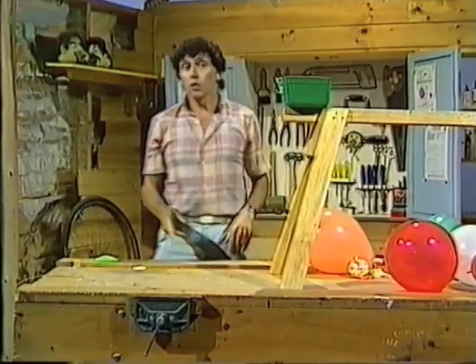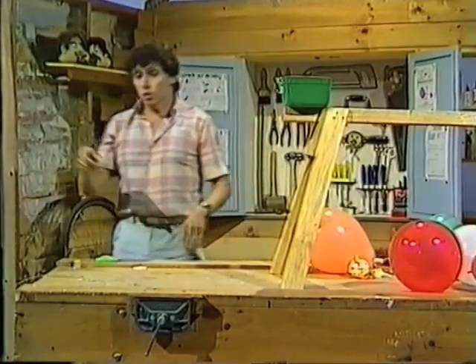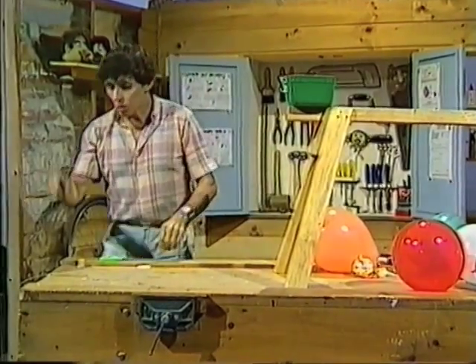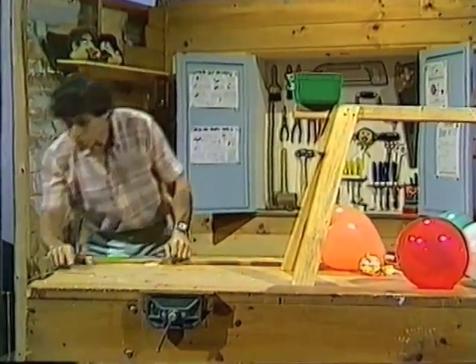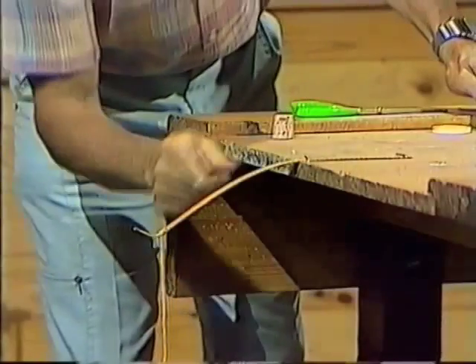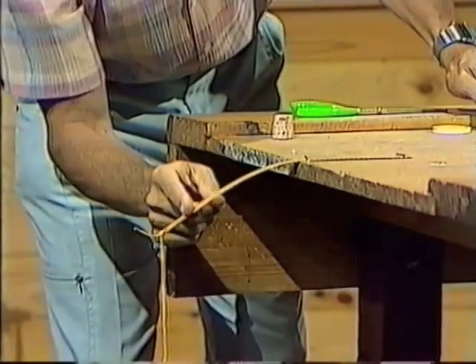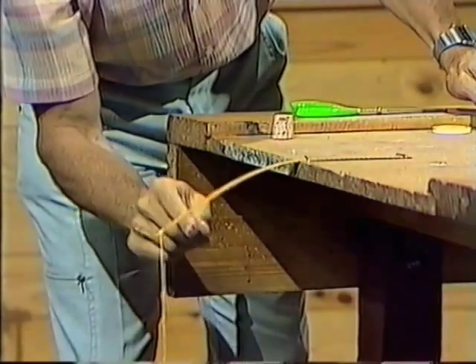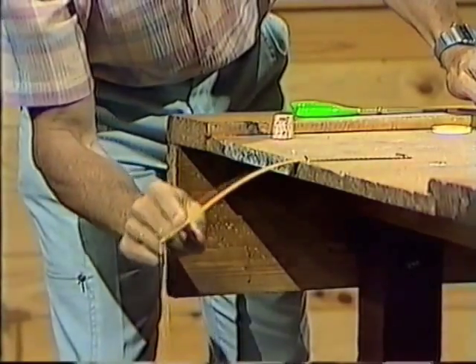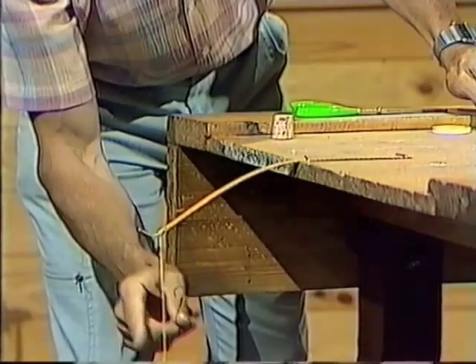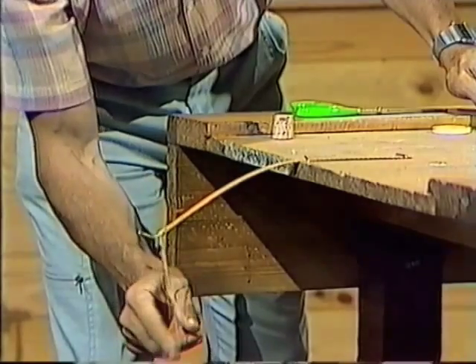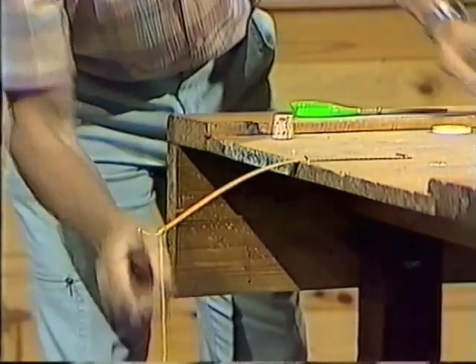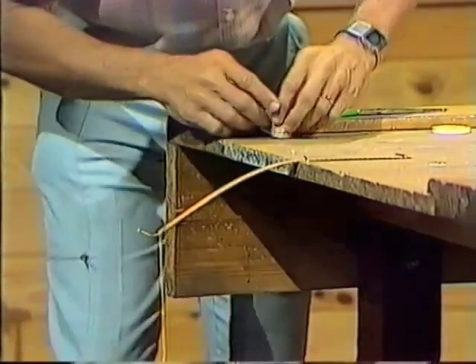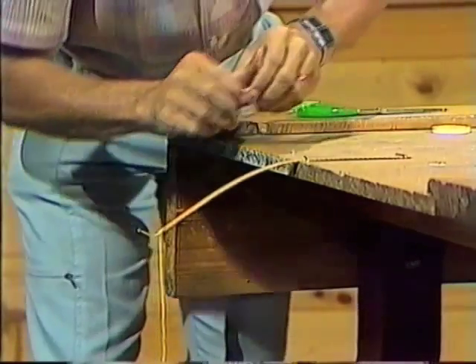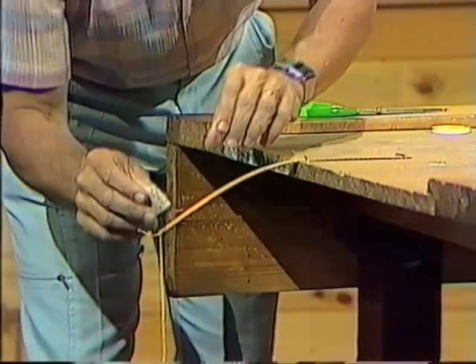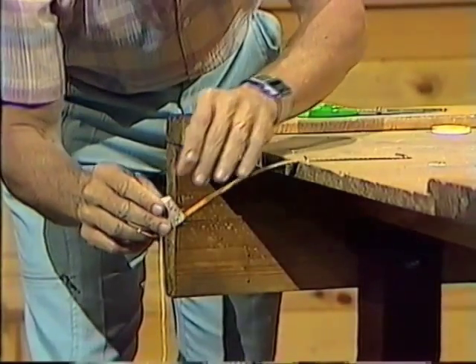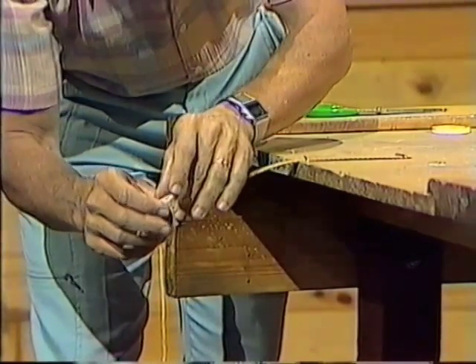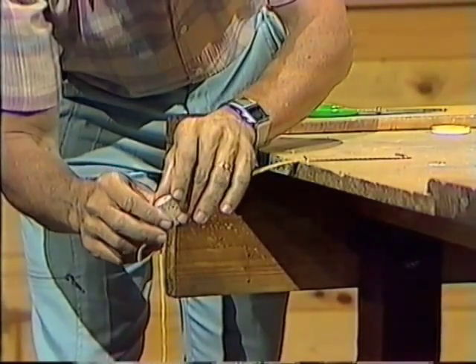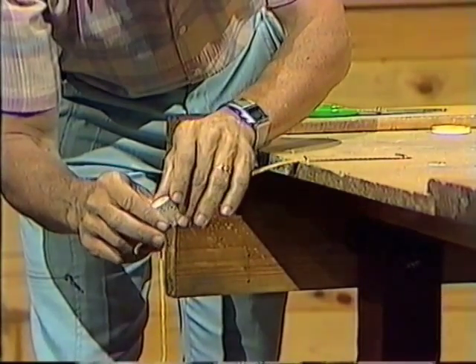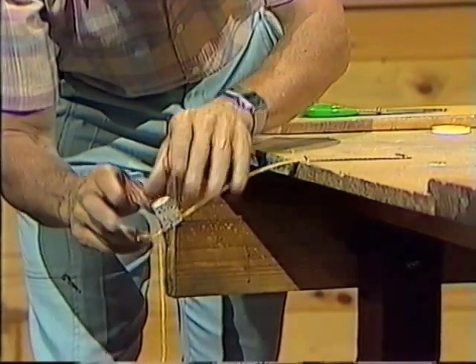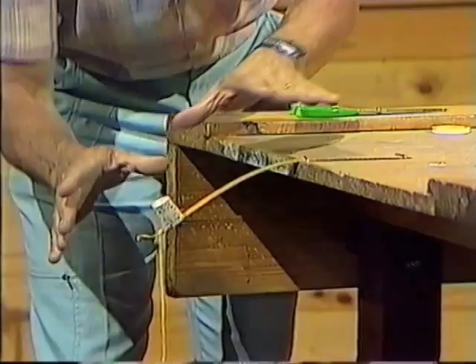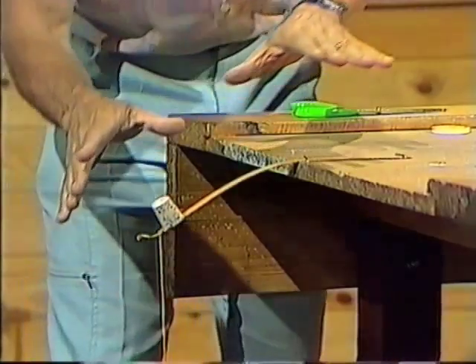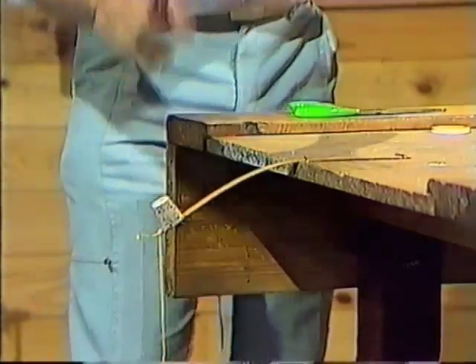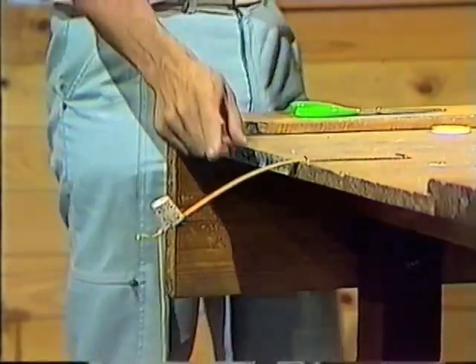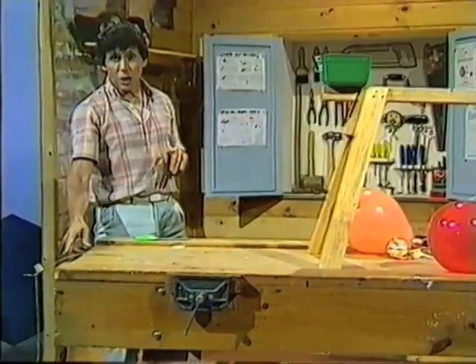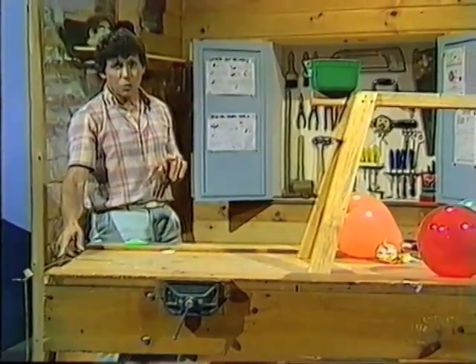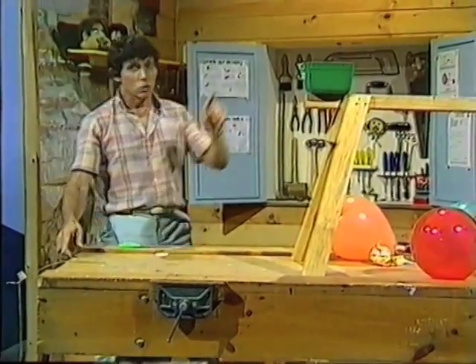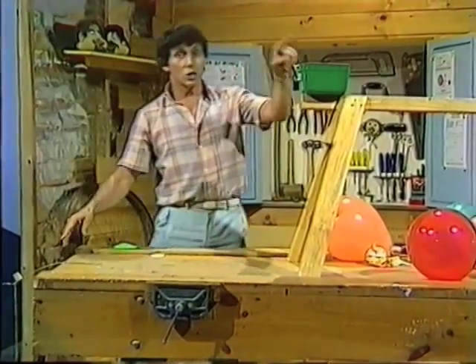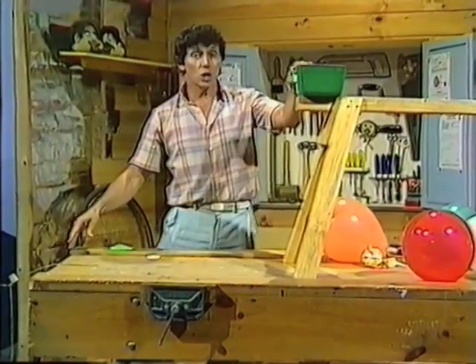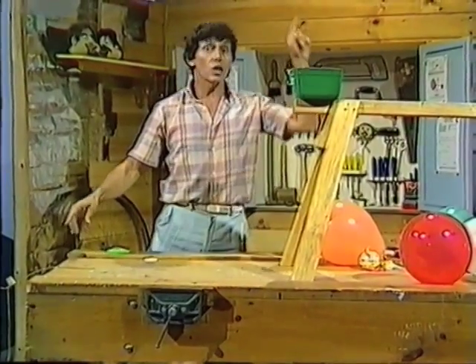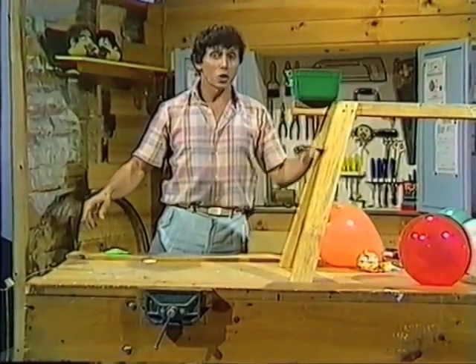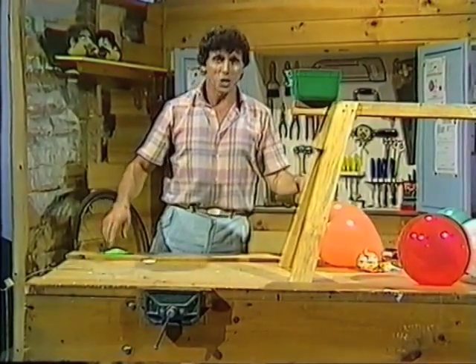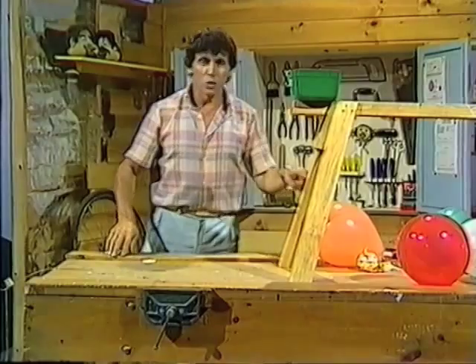I also did some work when I bent this hacksaw blade and tied it to the floor. I'm also doing some work when I place the cork on the end of the hacksaw blade. I've stored energy in the hacksaw blade, I've stored energy in the chain, and I've stored energy in the balloon.